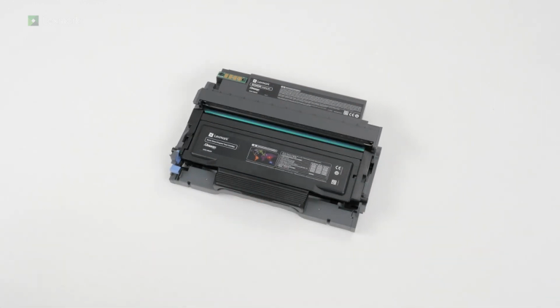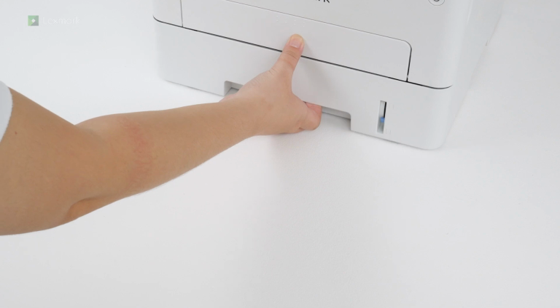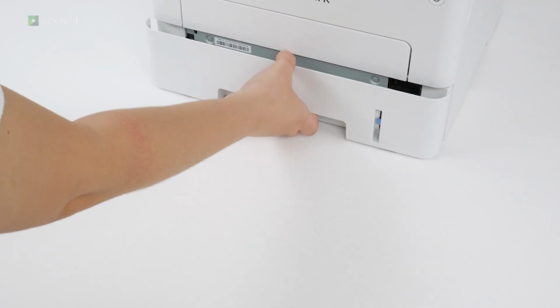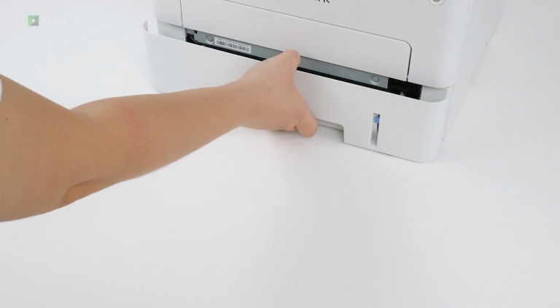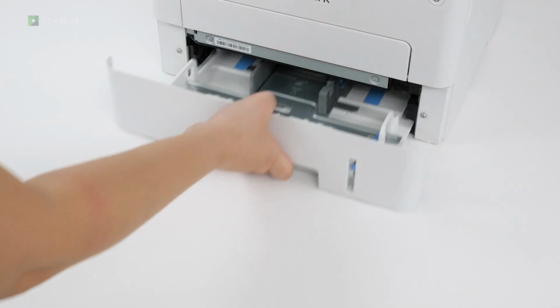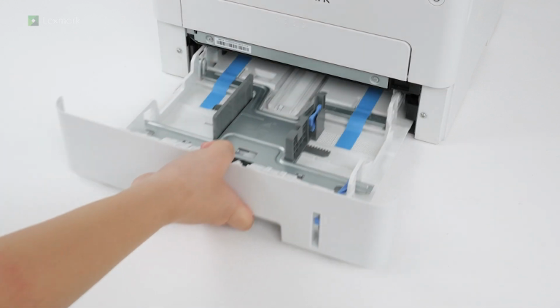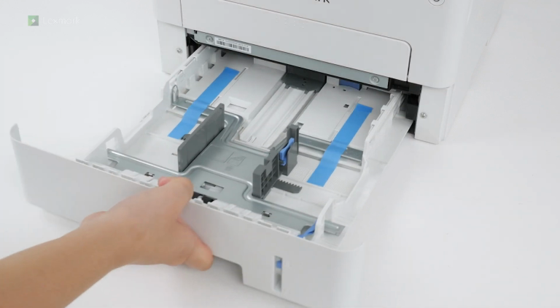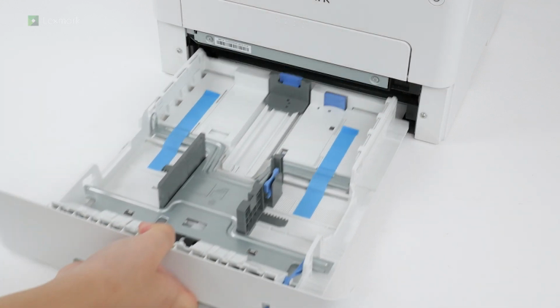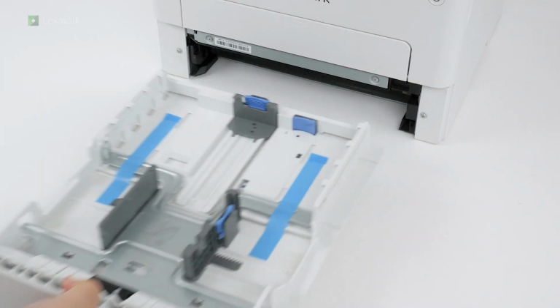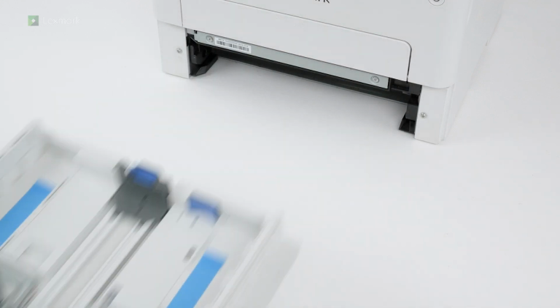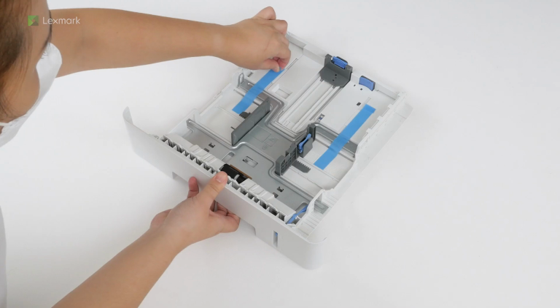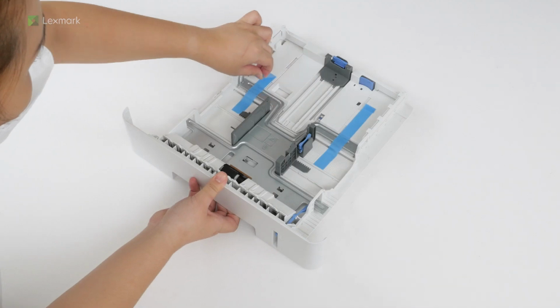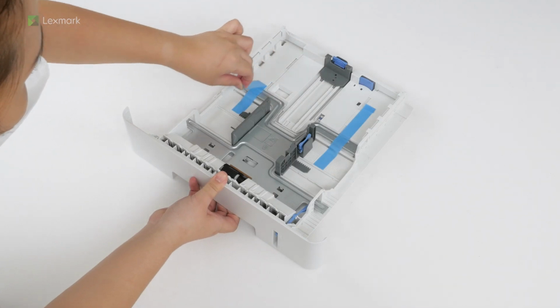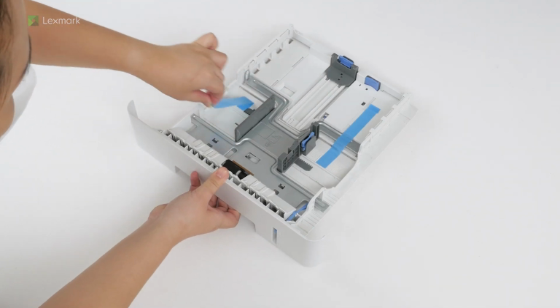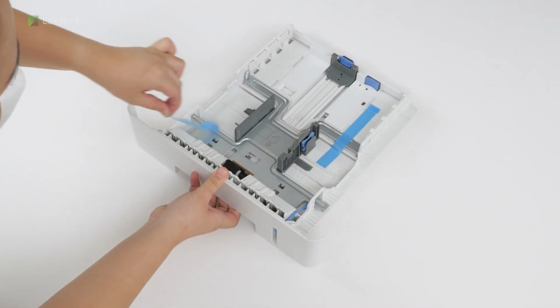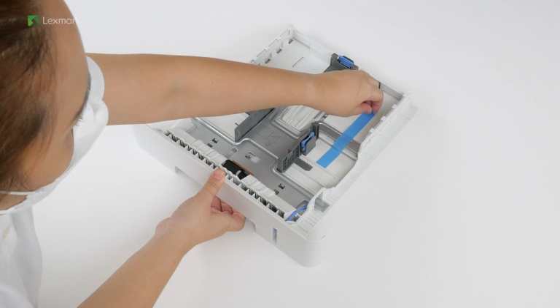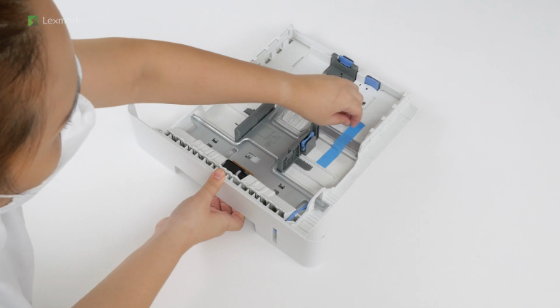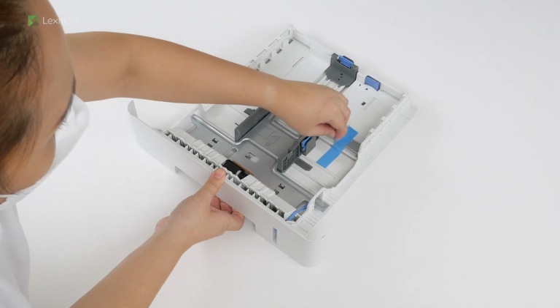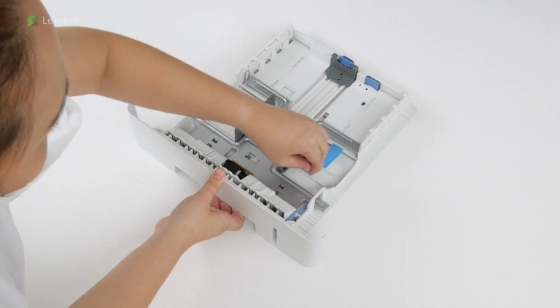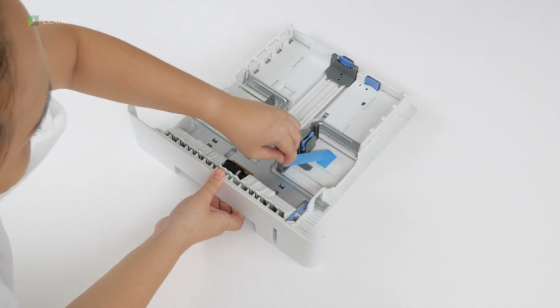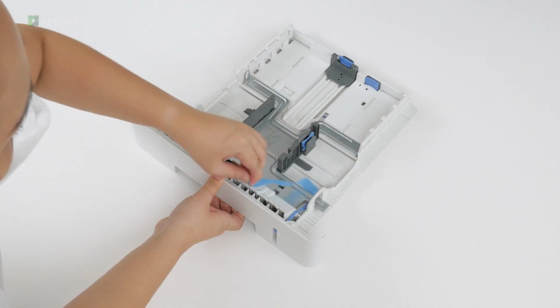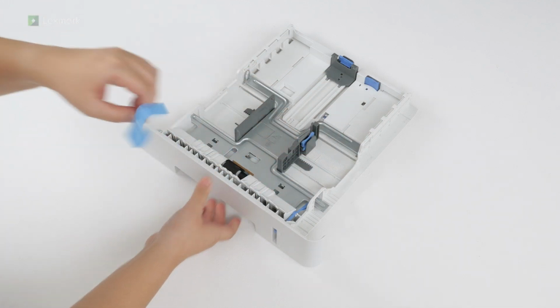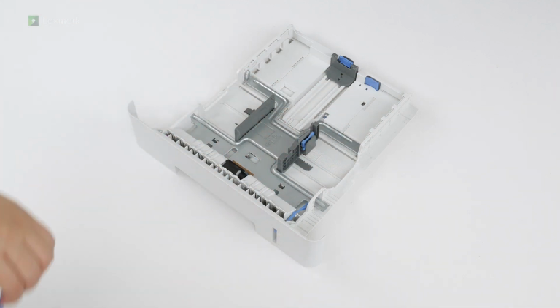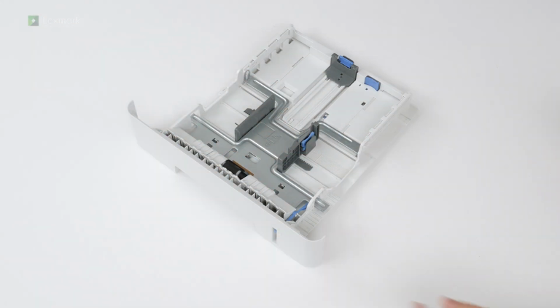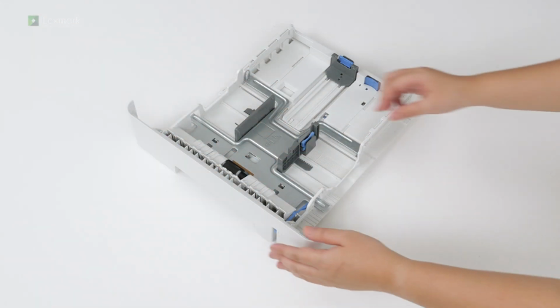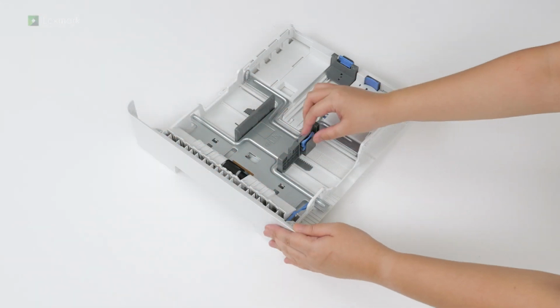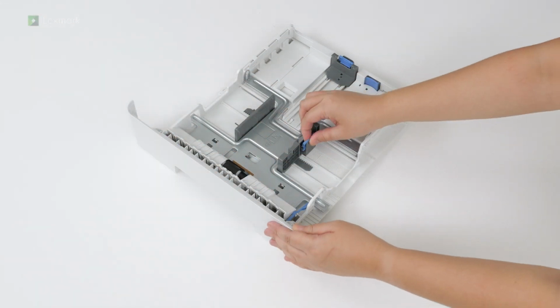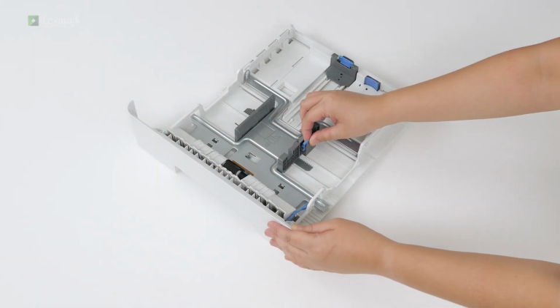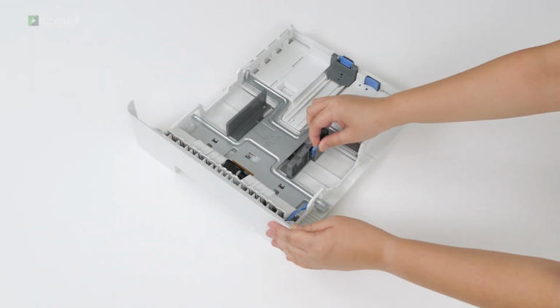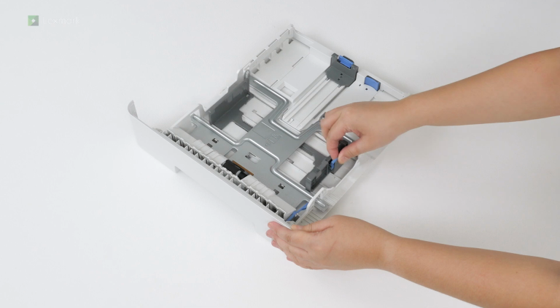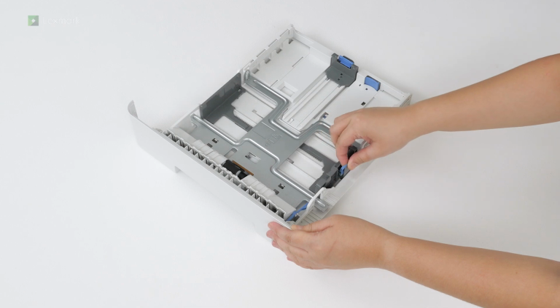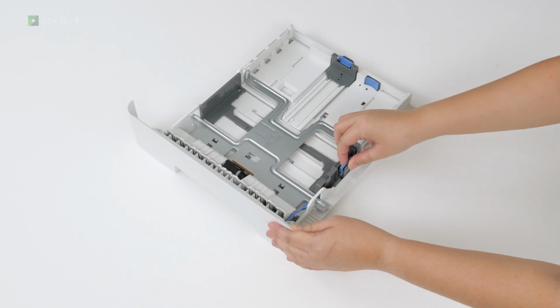Remove the tray, and then remove the packing material. Adjust the guides to match the size of the paper that you are loading.